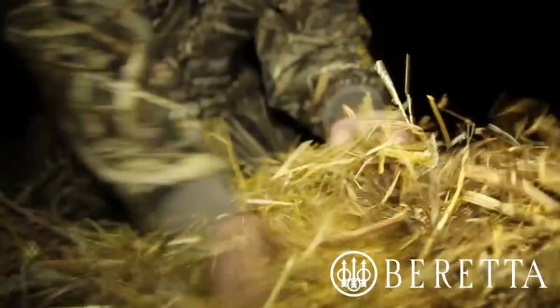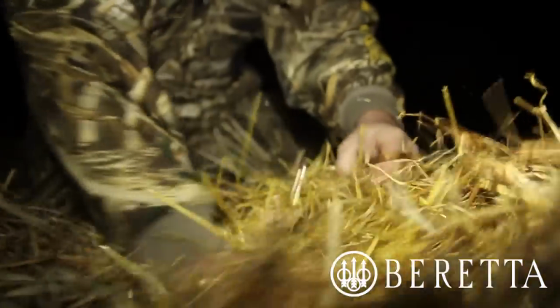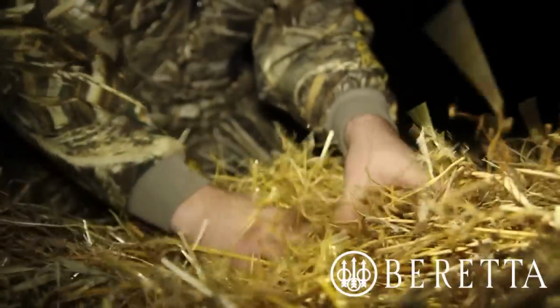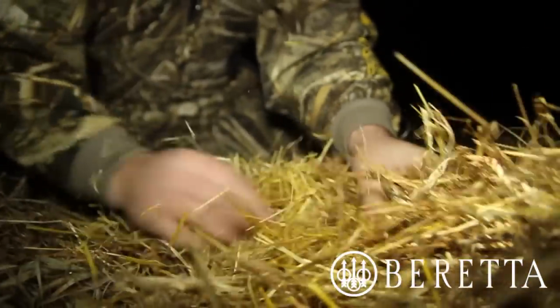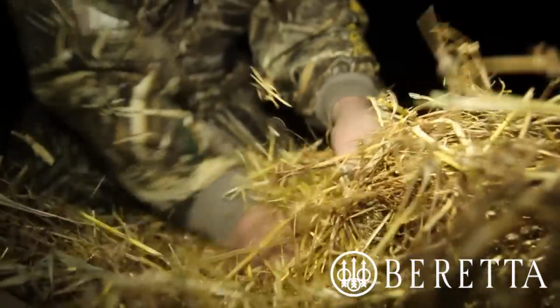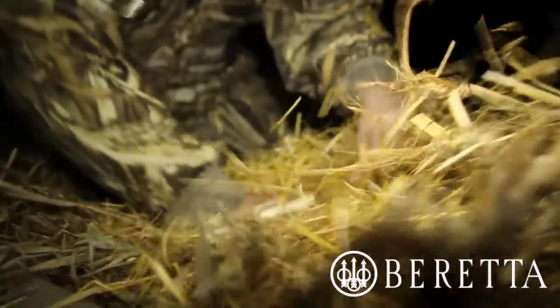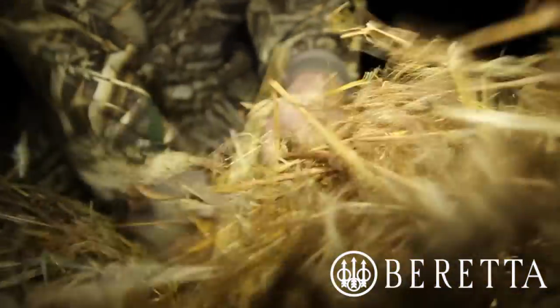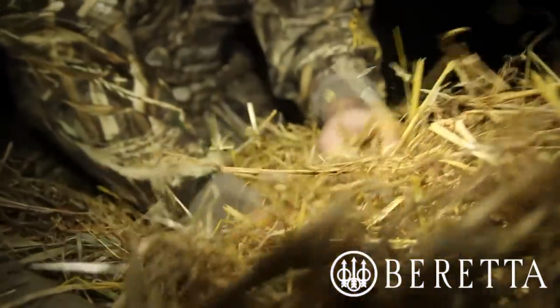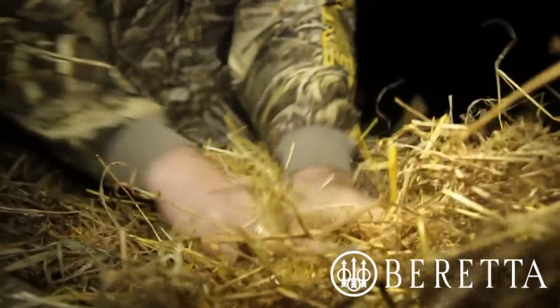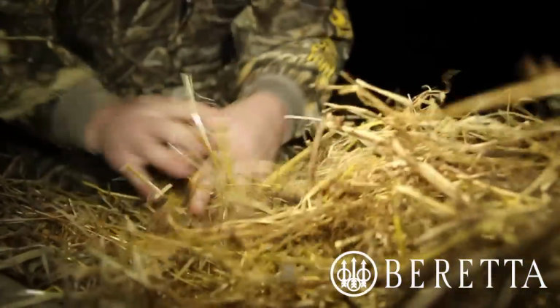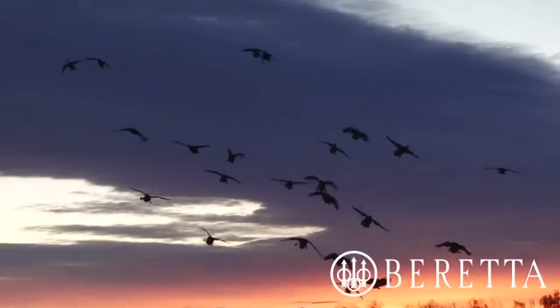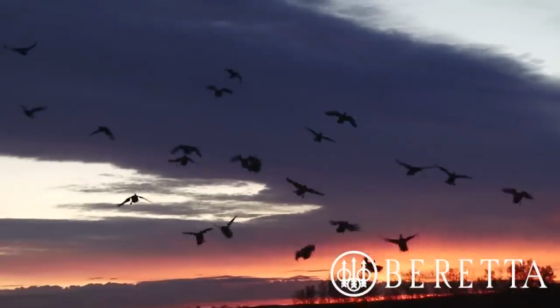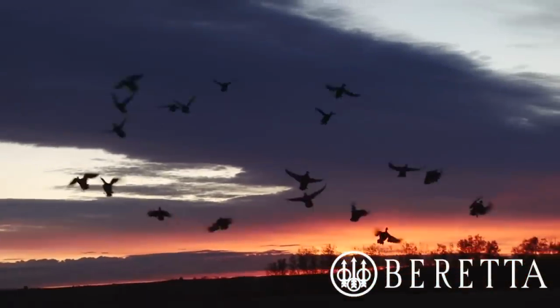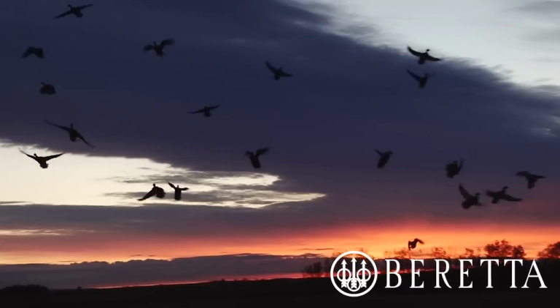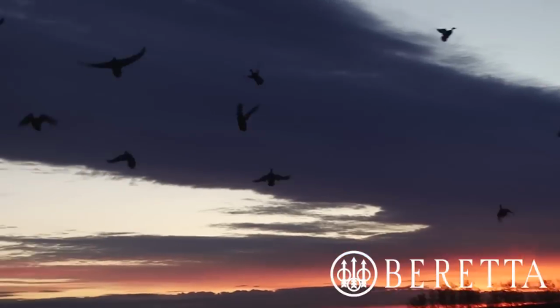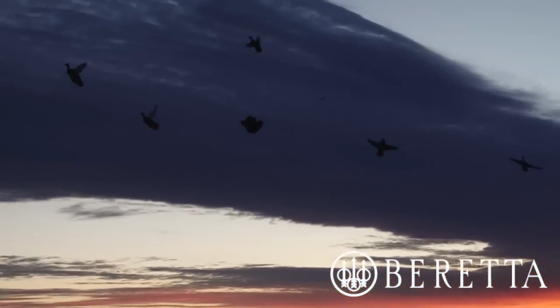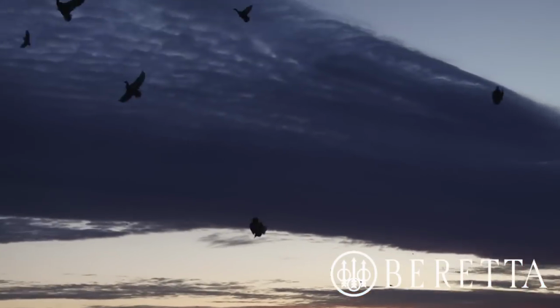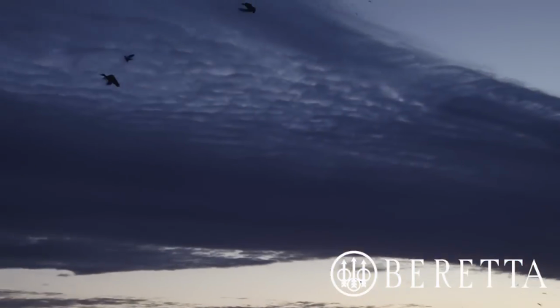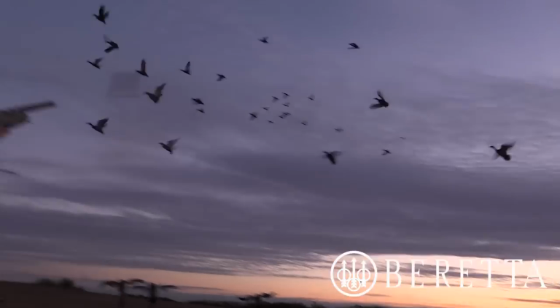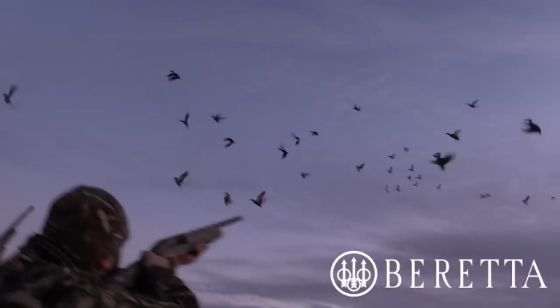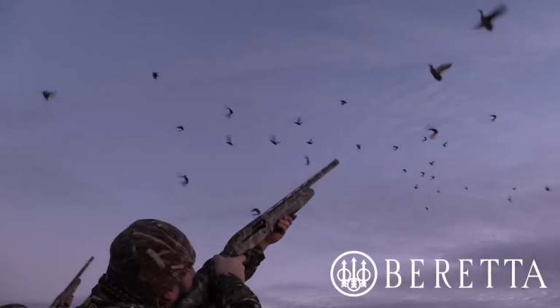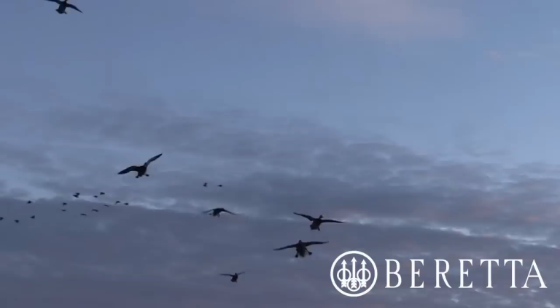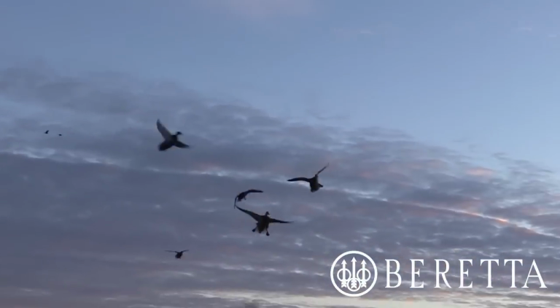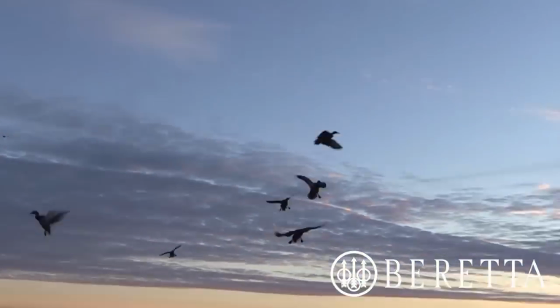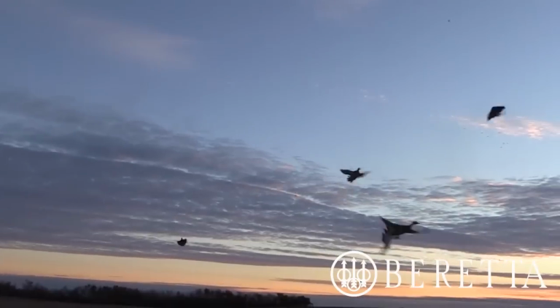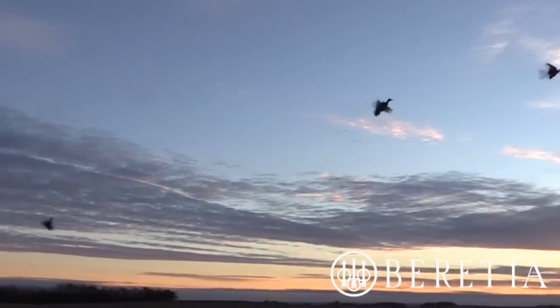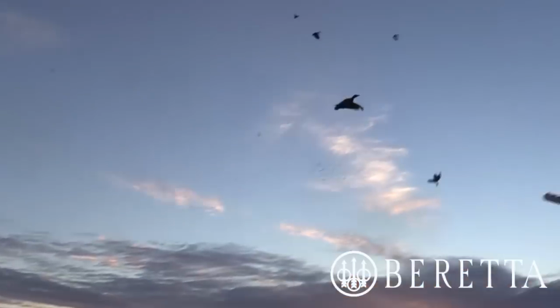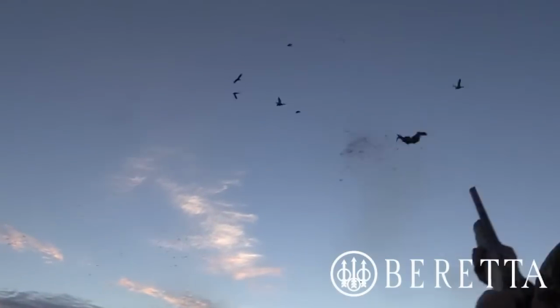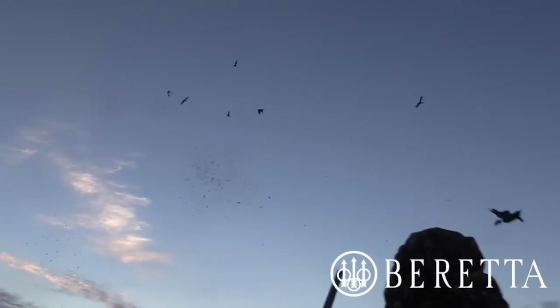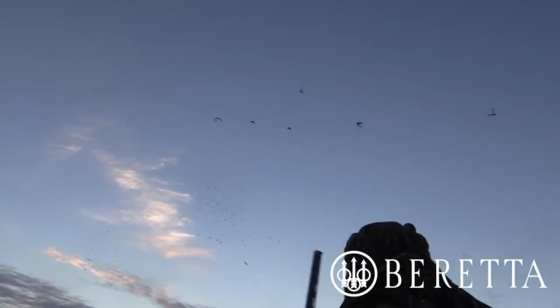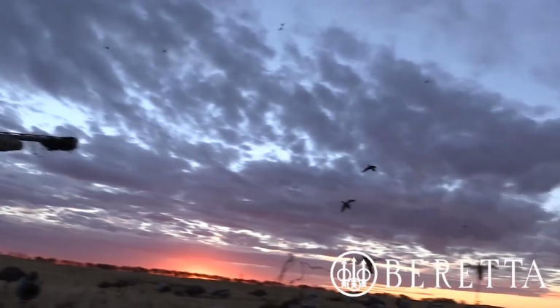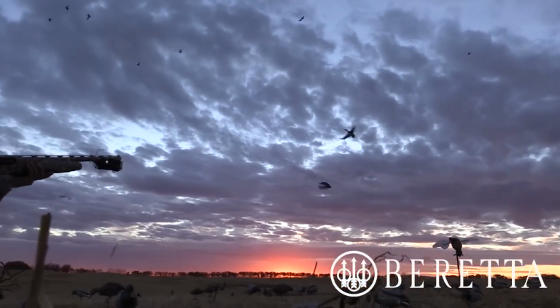This year in Alberta, we hunted a lot of barley fields, and the amount of waste grain and shaft that works its way into your gun is immense. After five days of hunting, the chambers of our guns were full, but we never had one issue with firing over the course of hundreds of shots in five days.